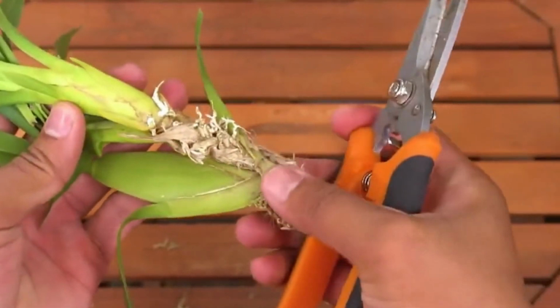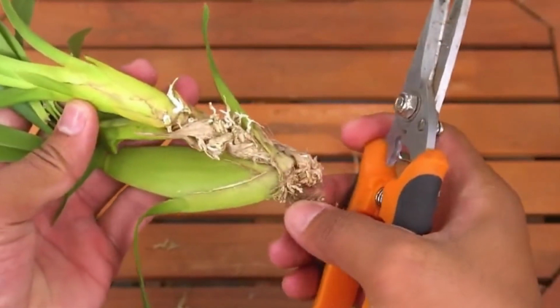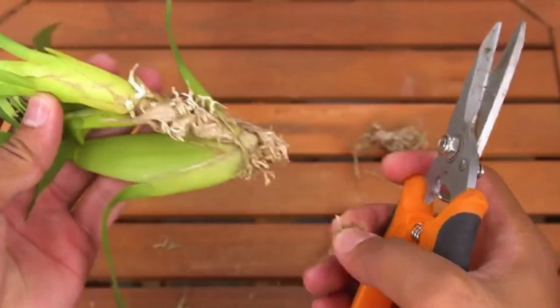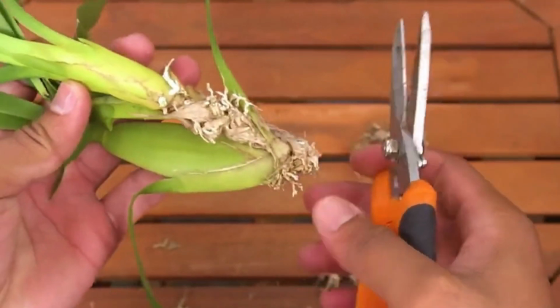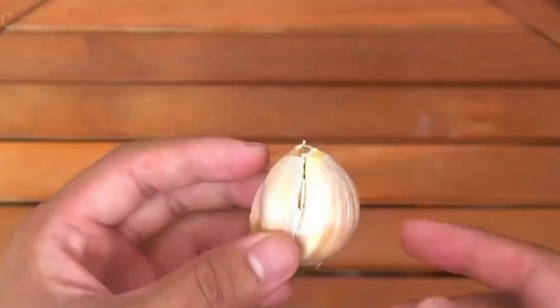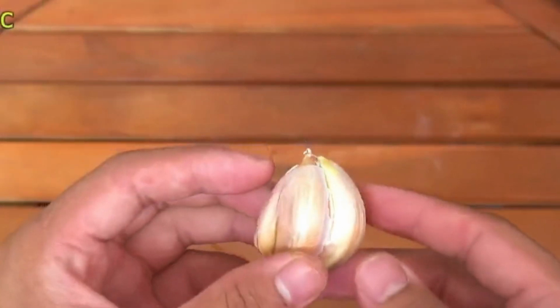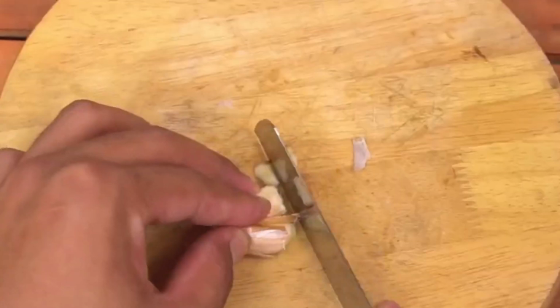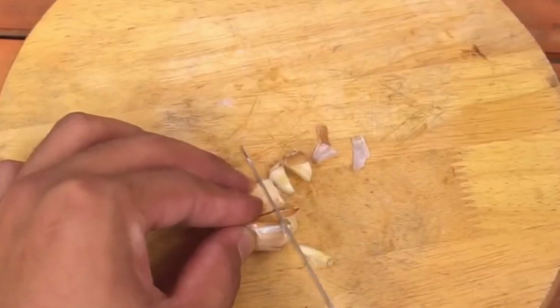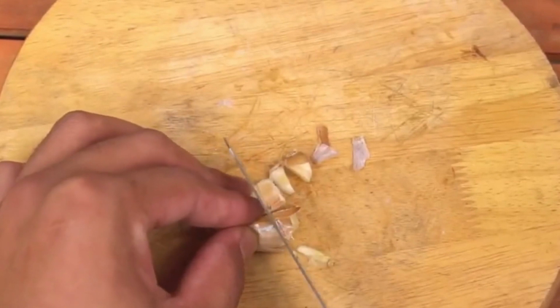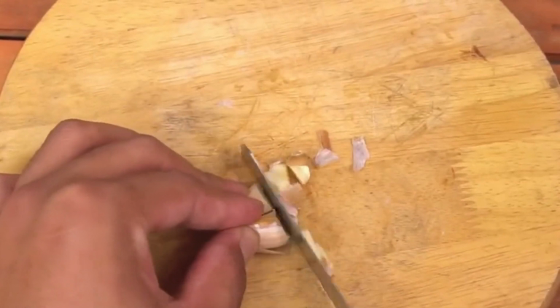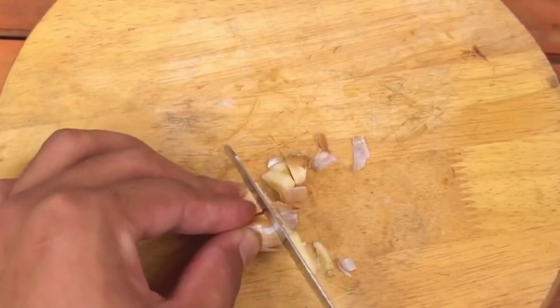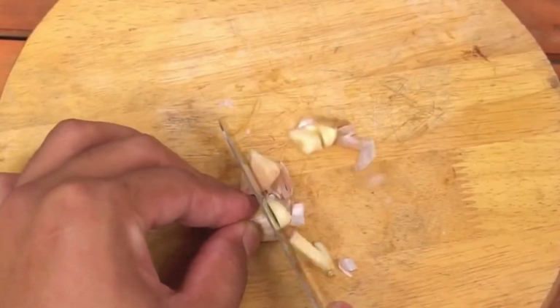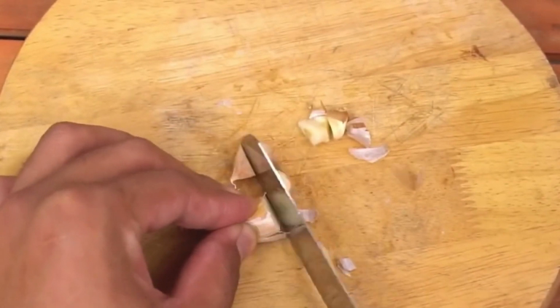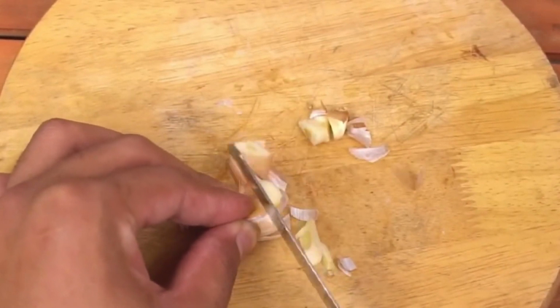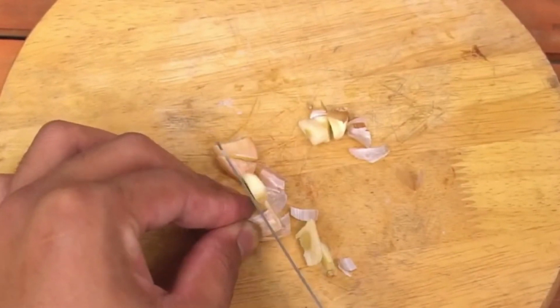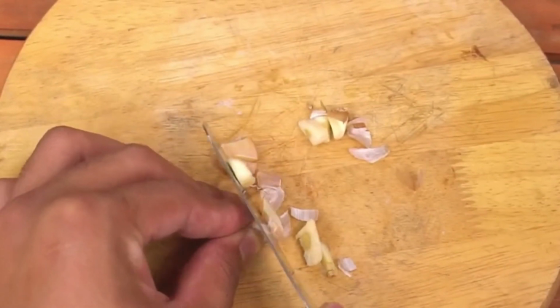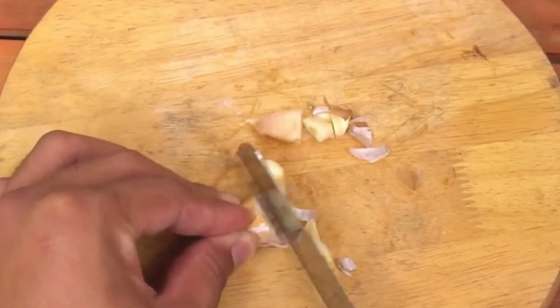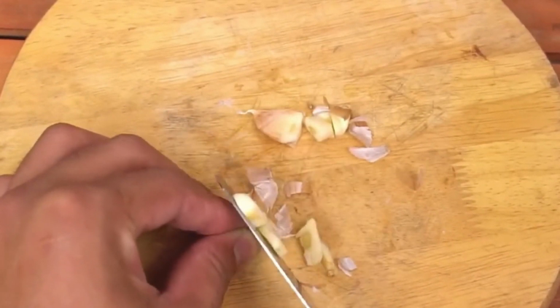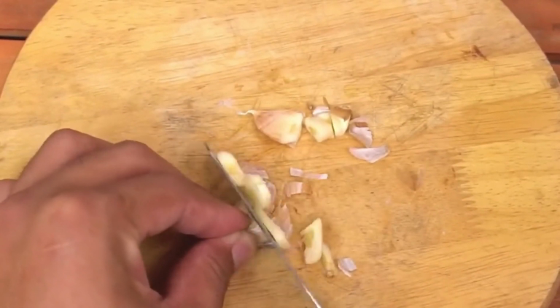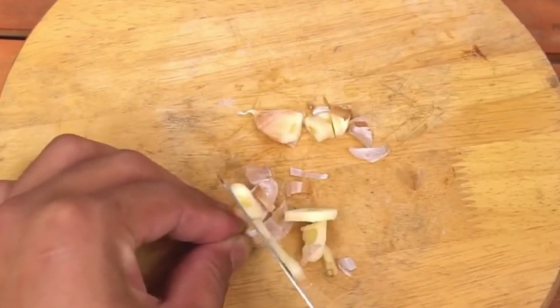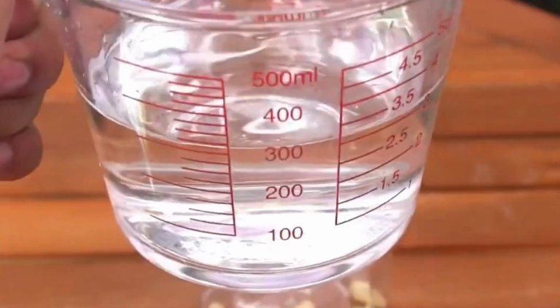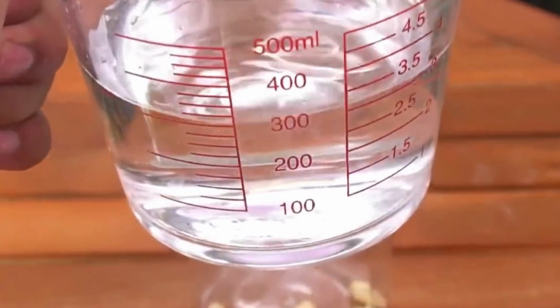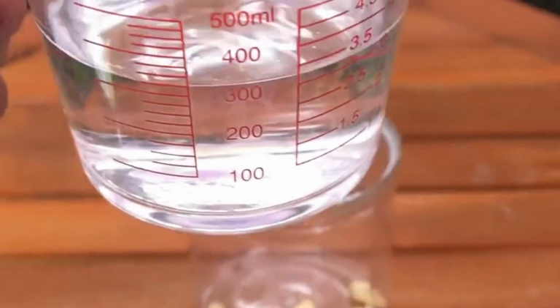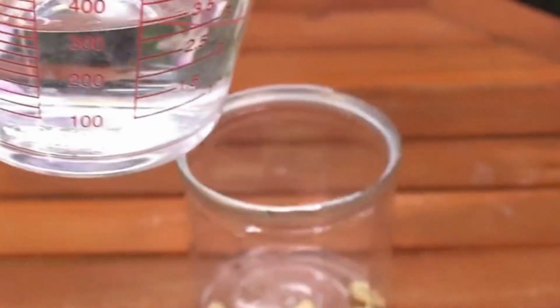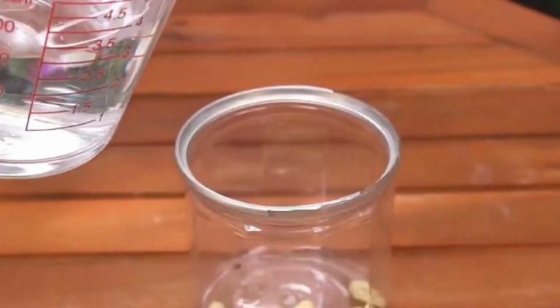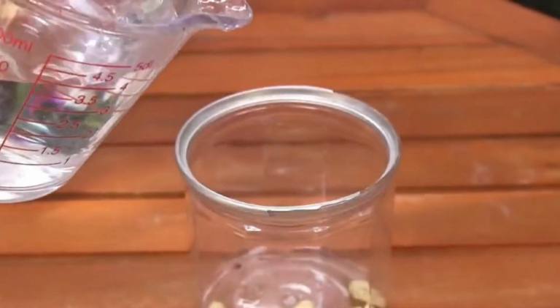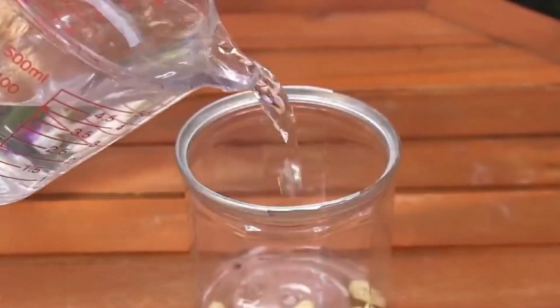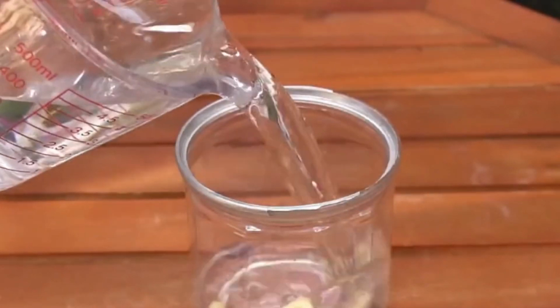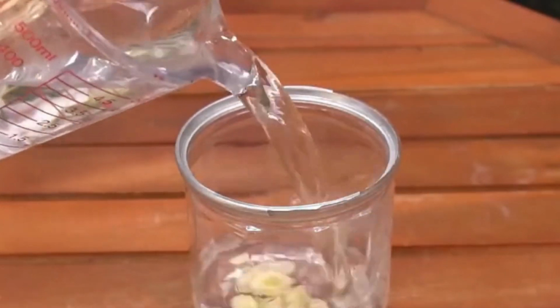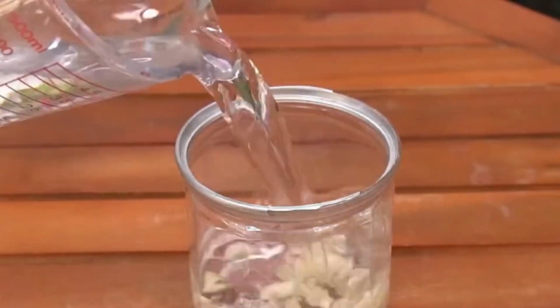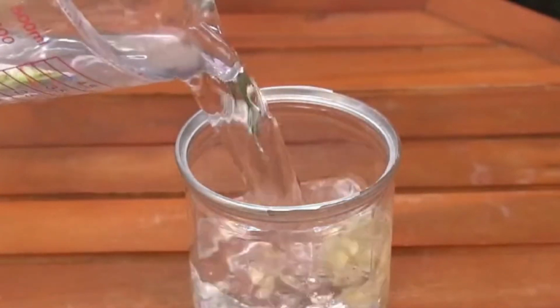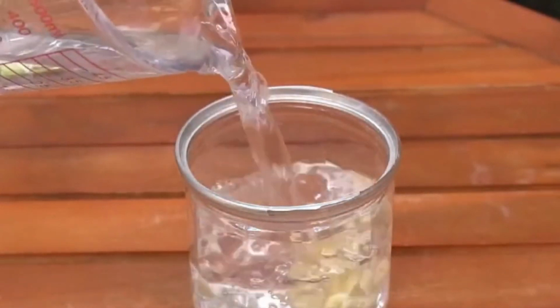After cutting the roots, find some garlic. Garlic helps in killing bacteria. Chop the garlic, dilute it with water, and use this garlic water to soak the roots of the stone blue for about 40 minutes.